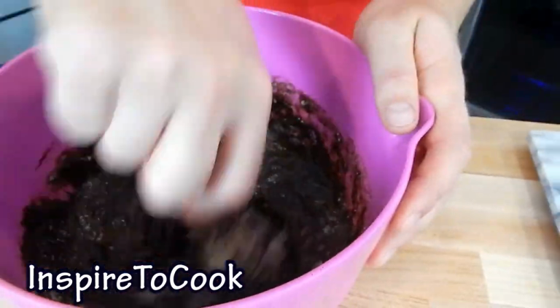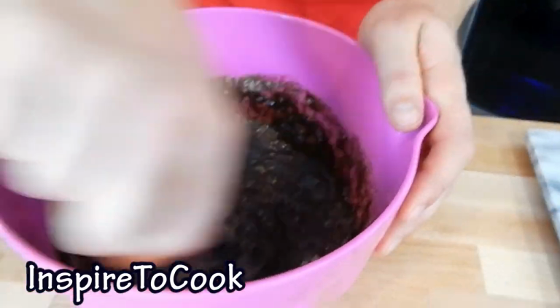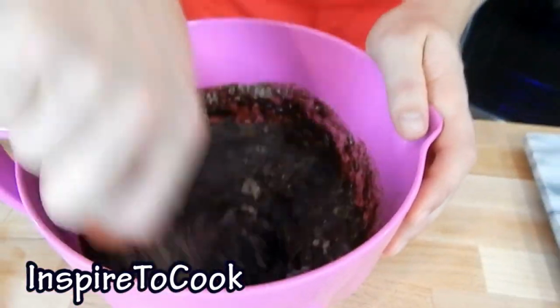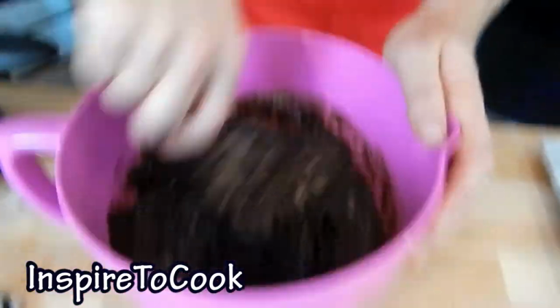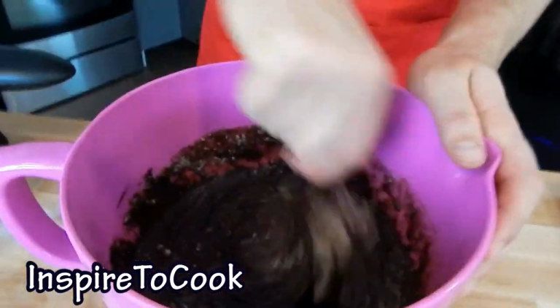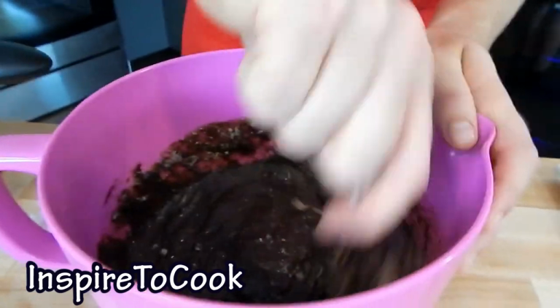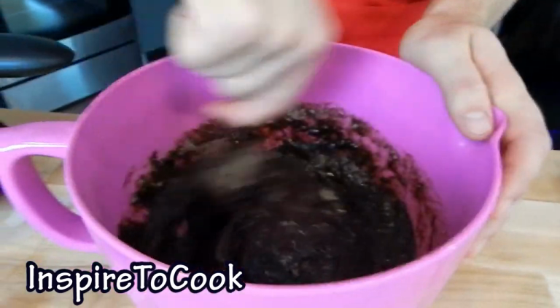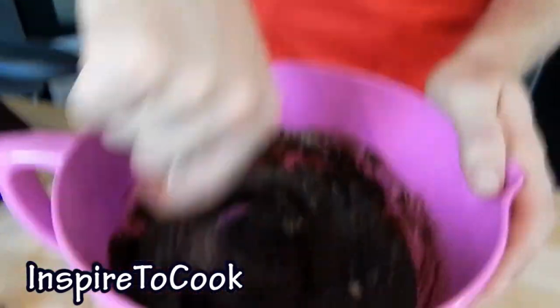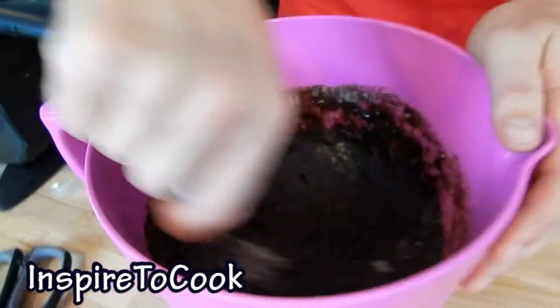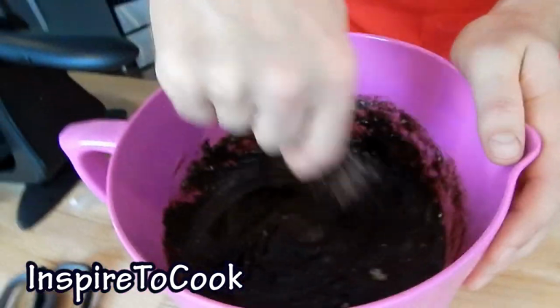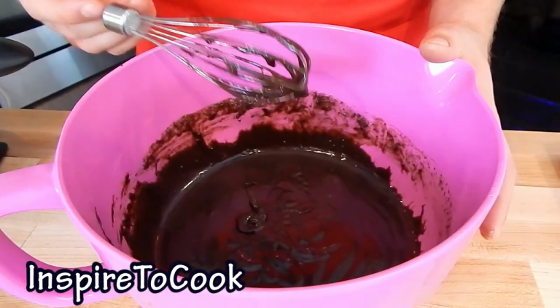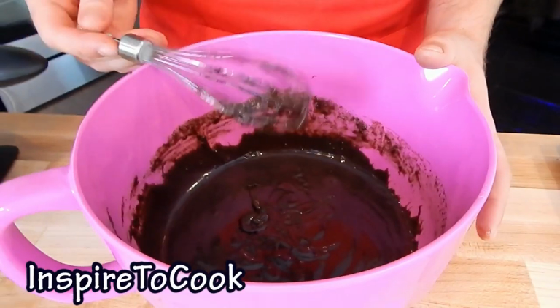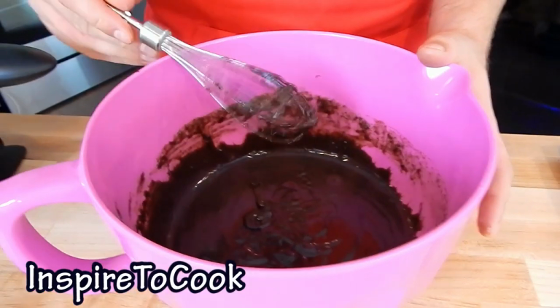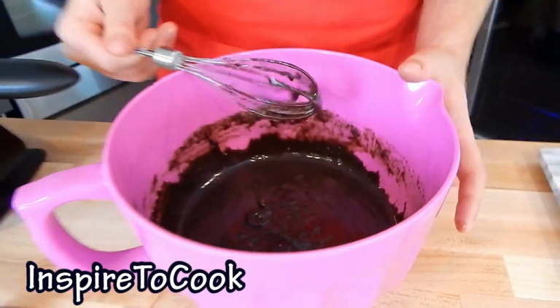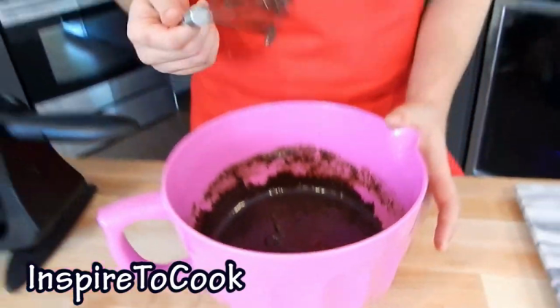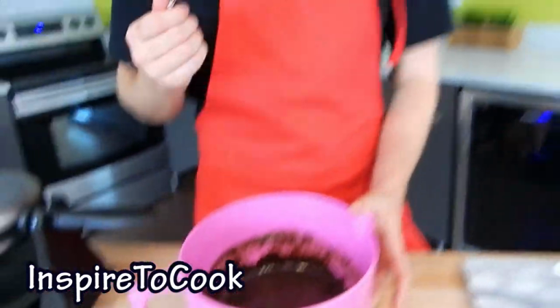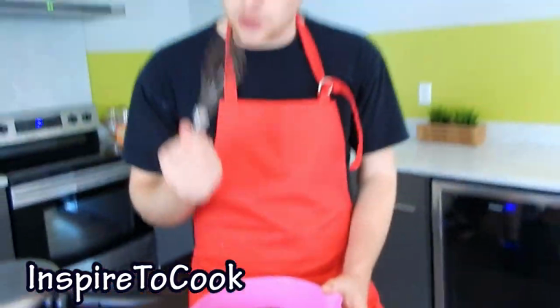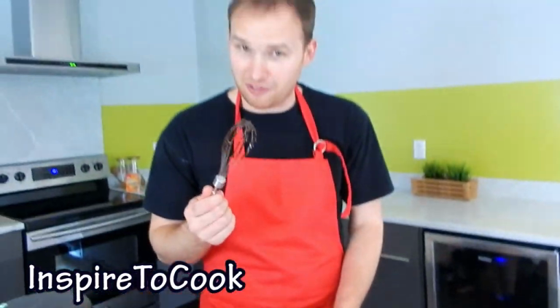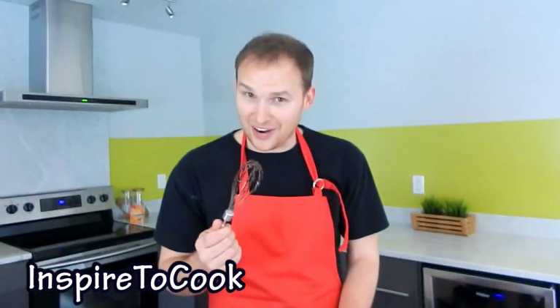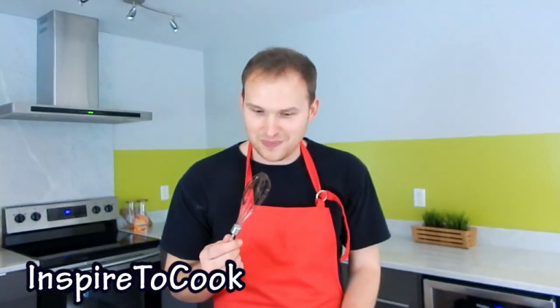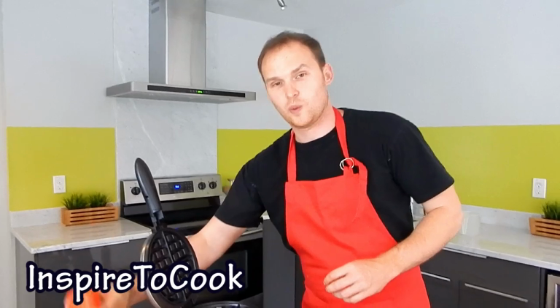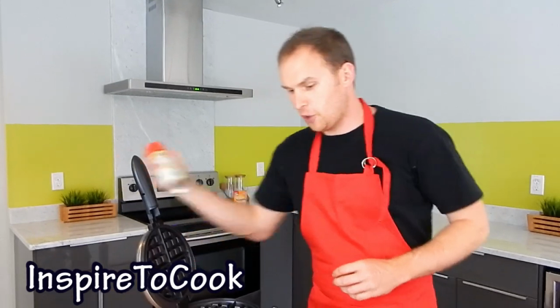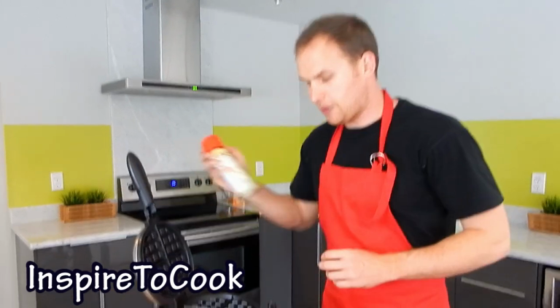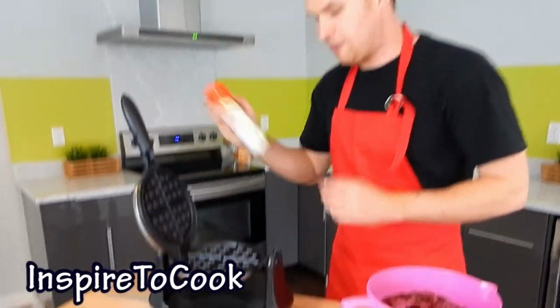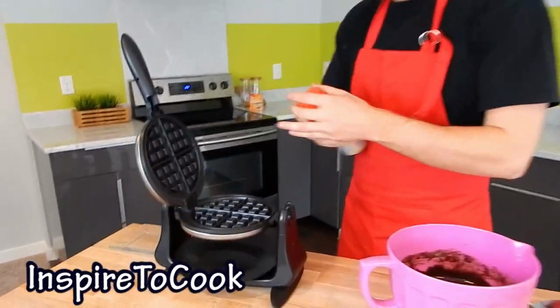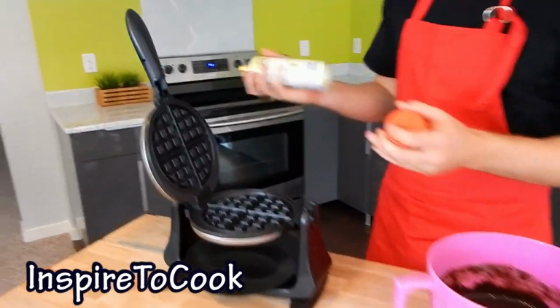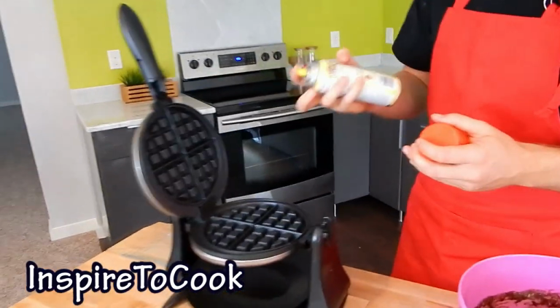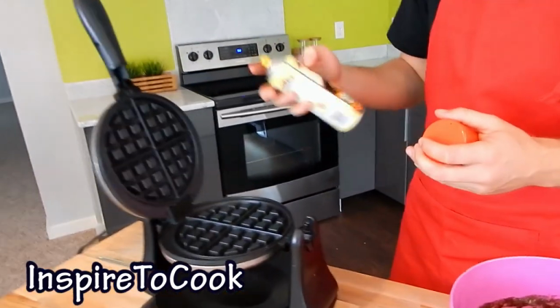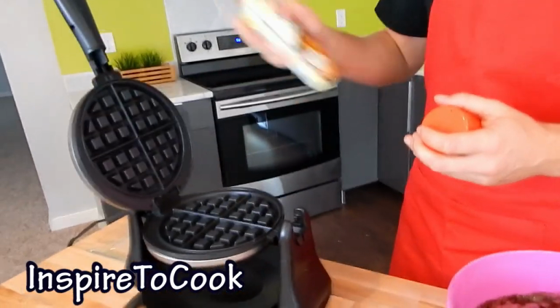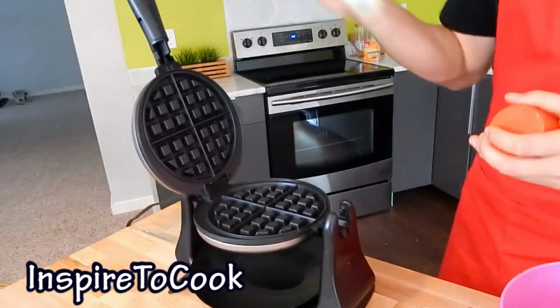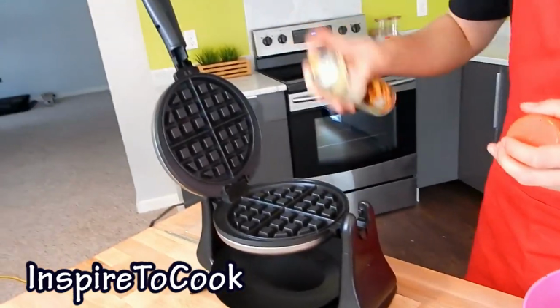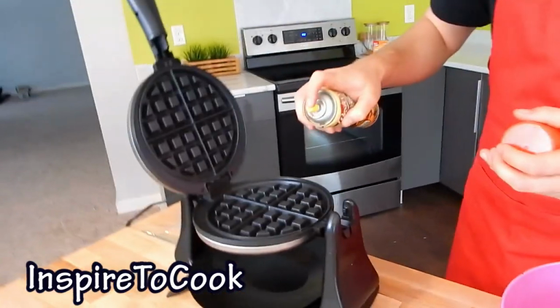Look at that nice brownie-type mix — it's all mixed up. And now we're about to take it to the waffle iron. We're going to open up our waffle iron and spray it with some canola spray oil.